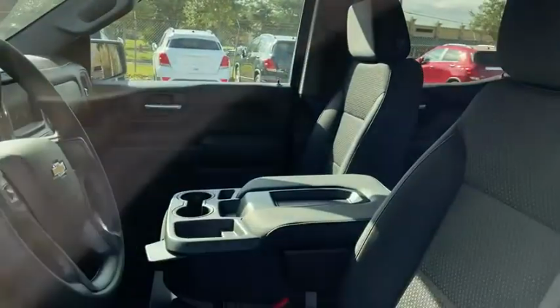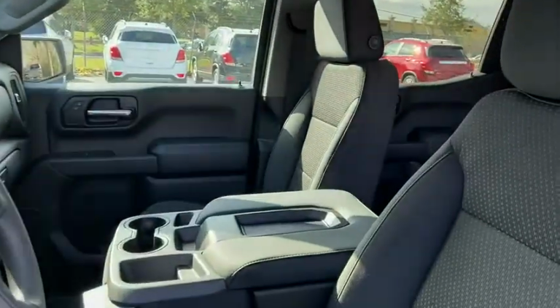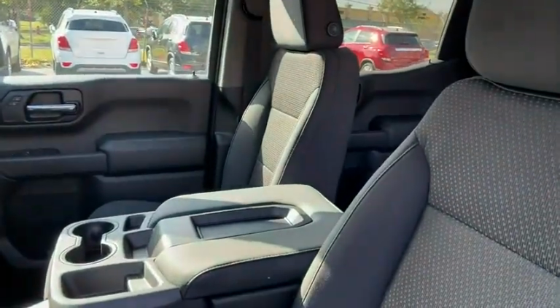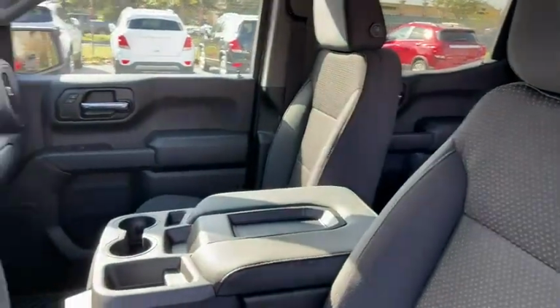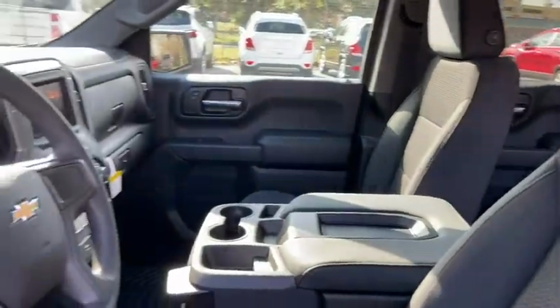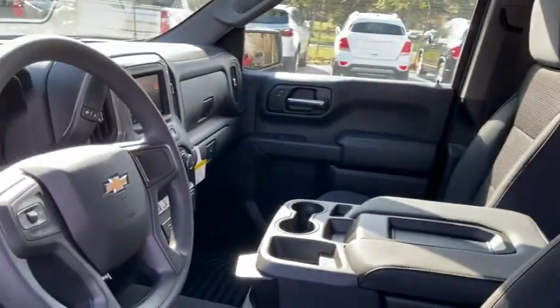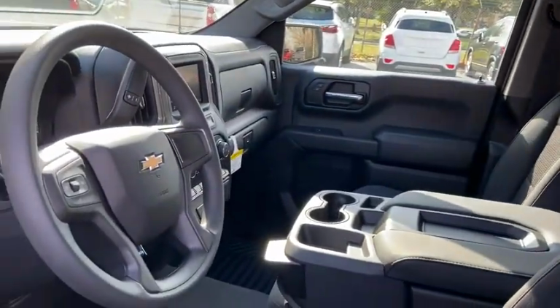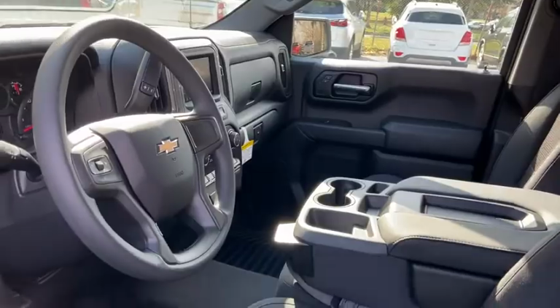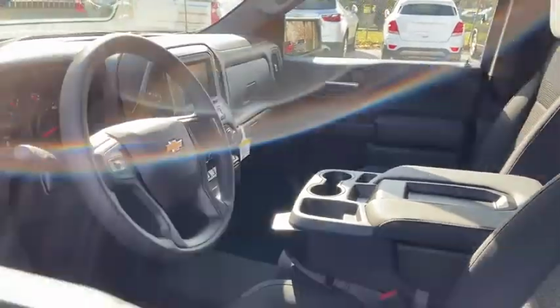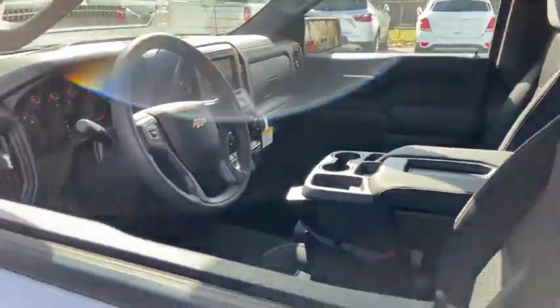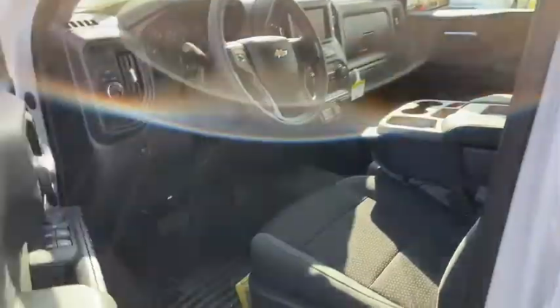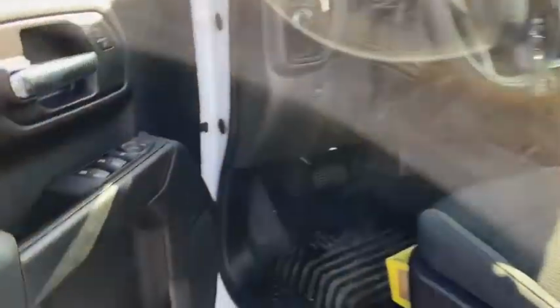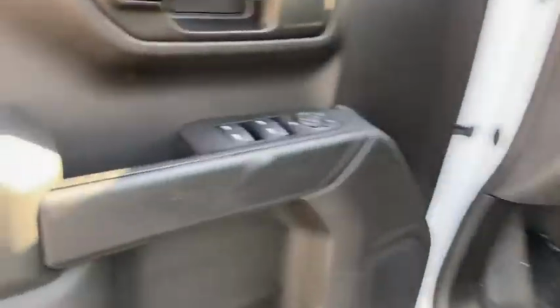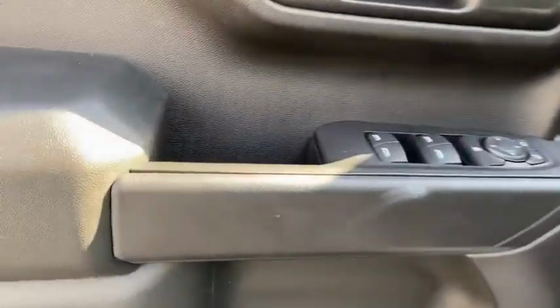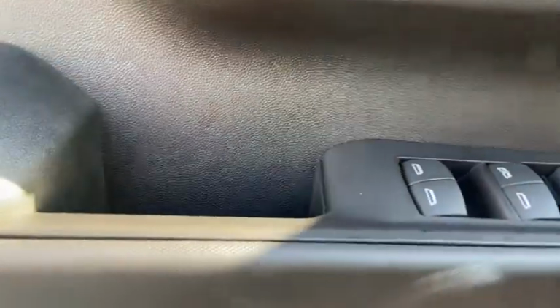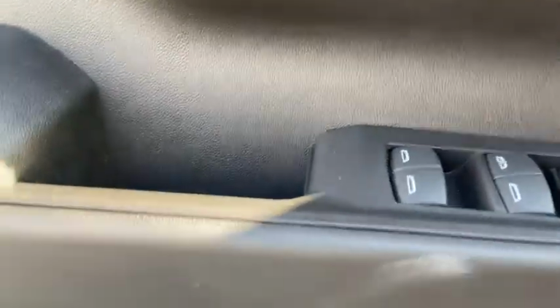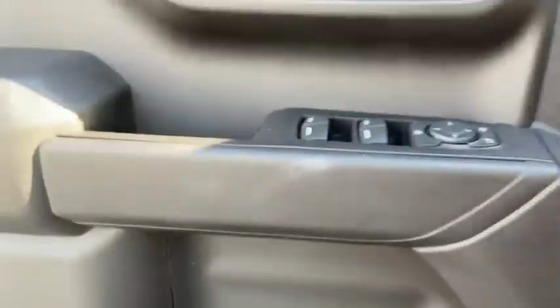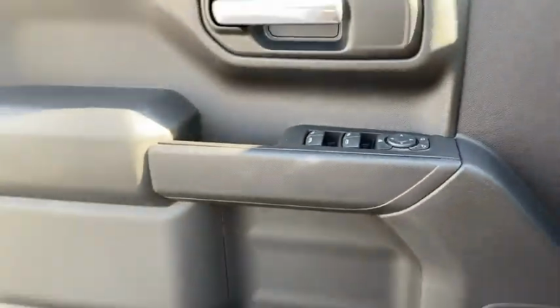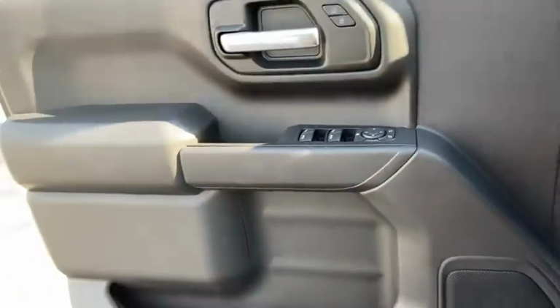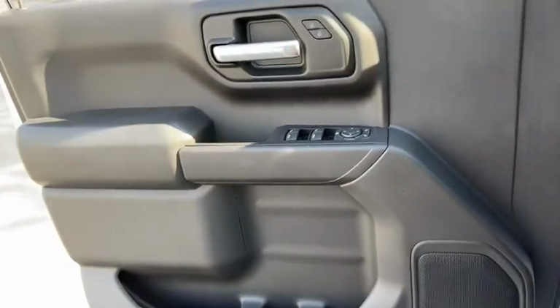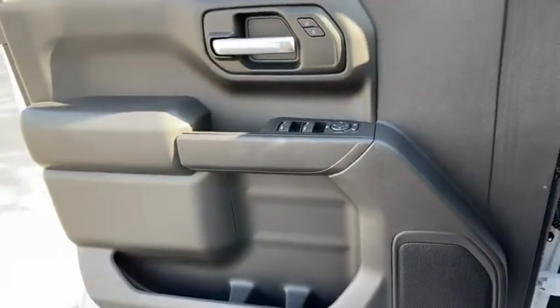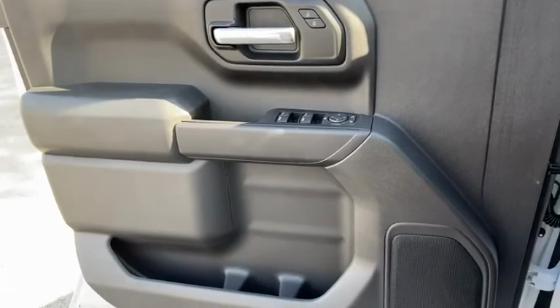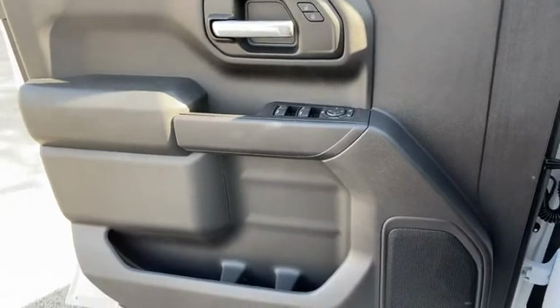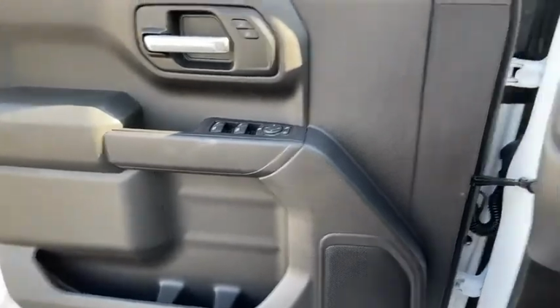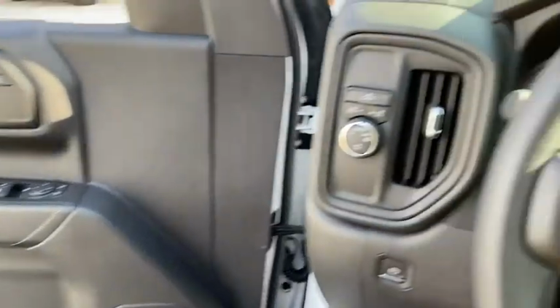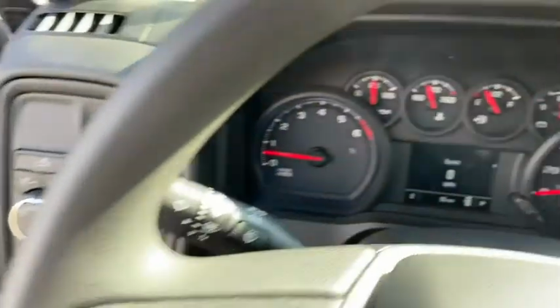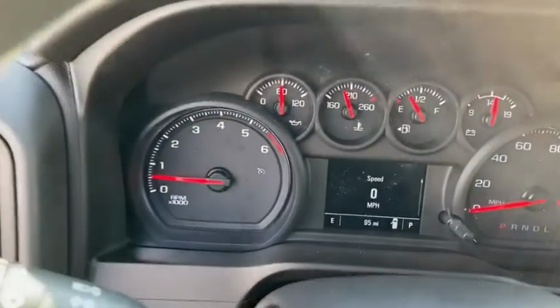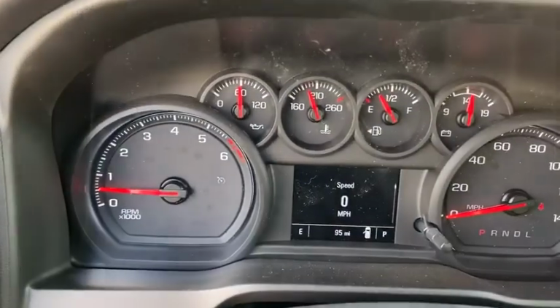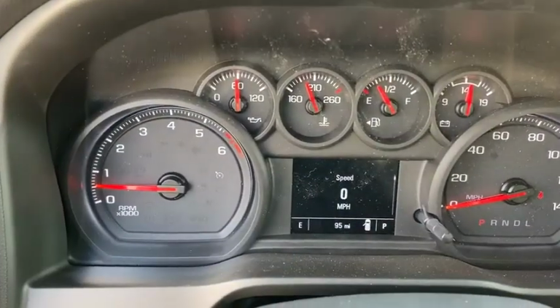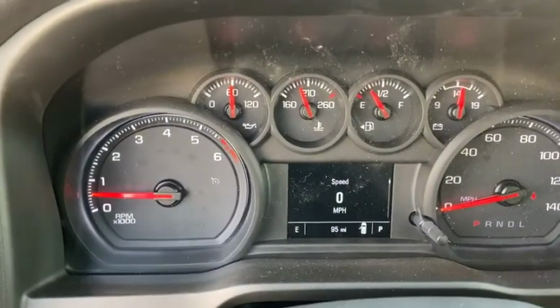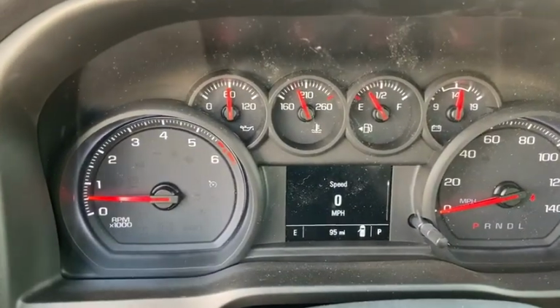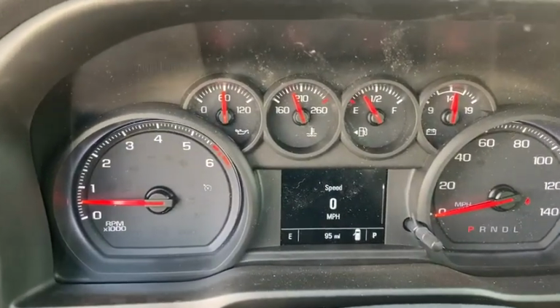Here are some of this vehicle's great options: remote engine start, traction control, dual airbags, power steering, four-wheel disc brakes, floor mats, electronic stability control, power door locks.